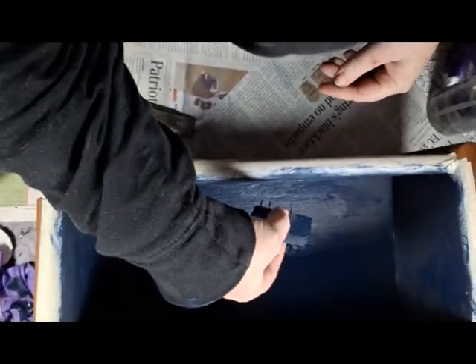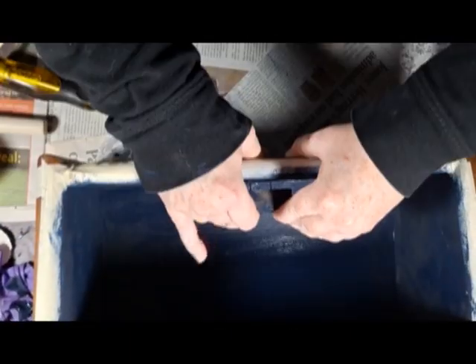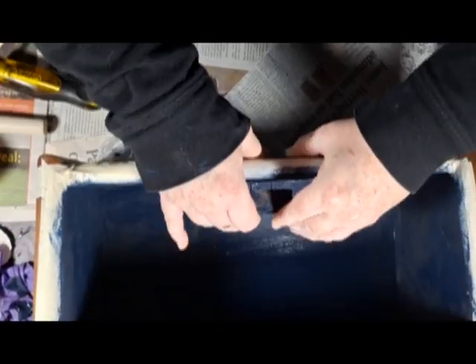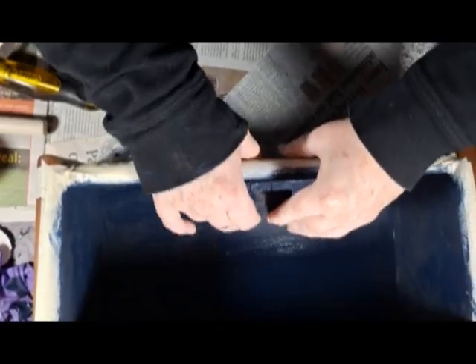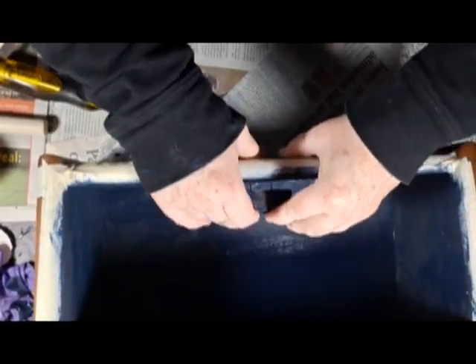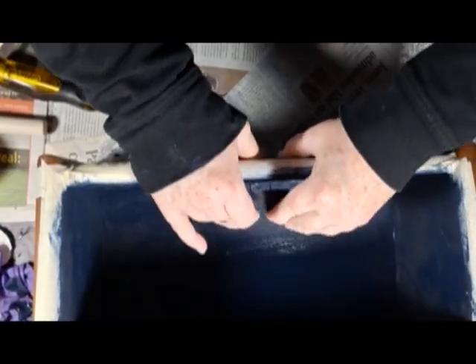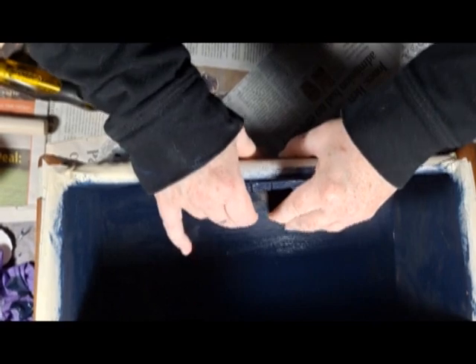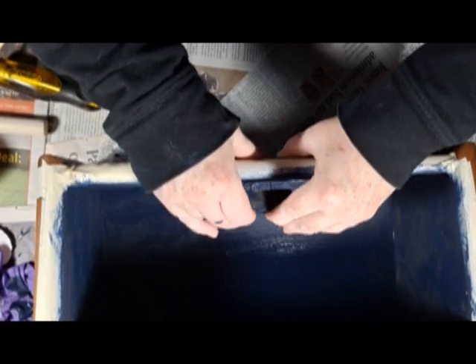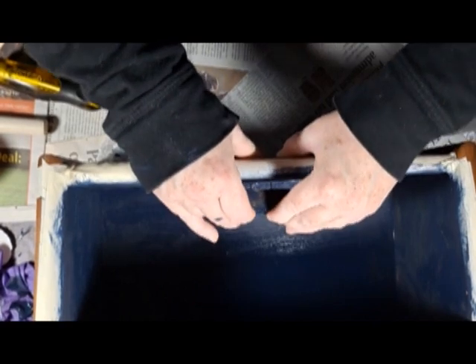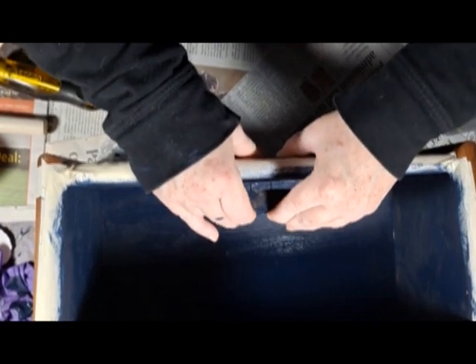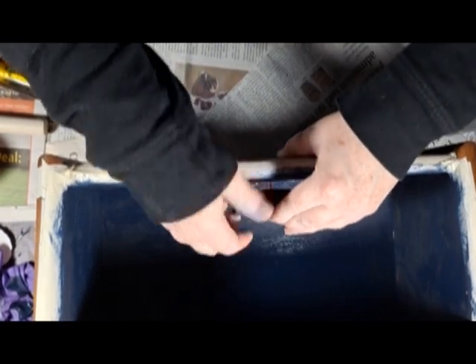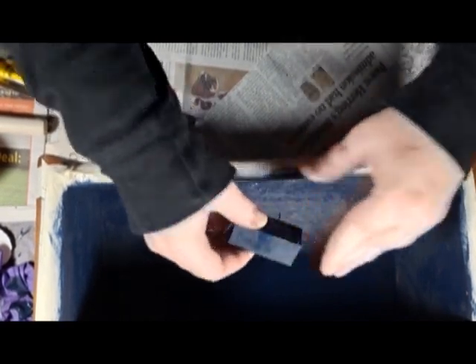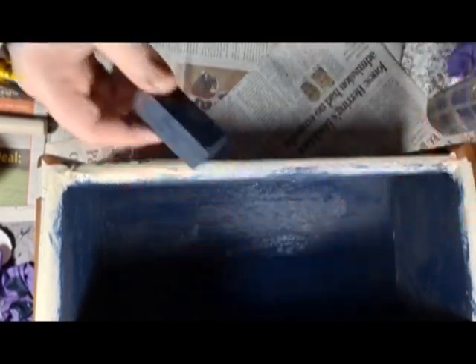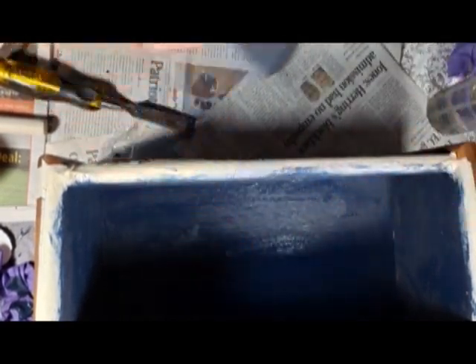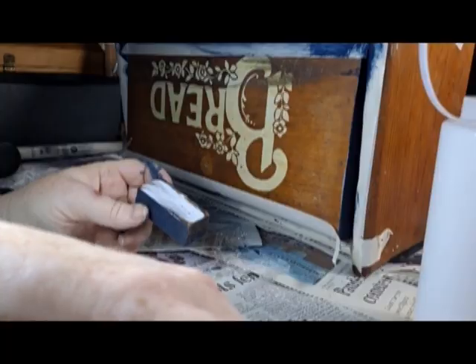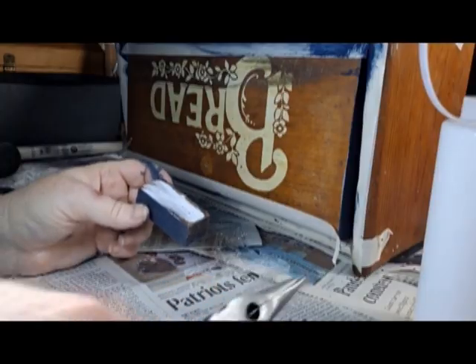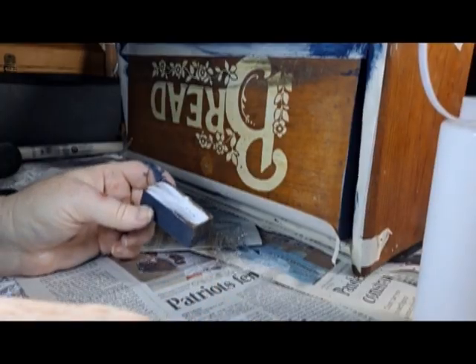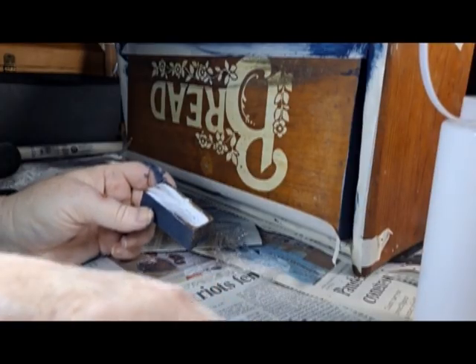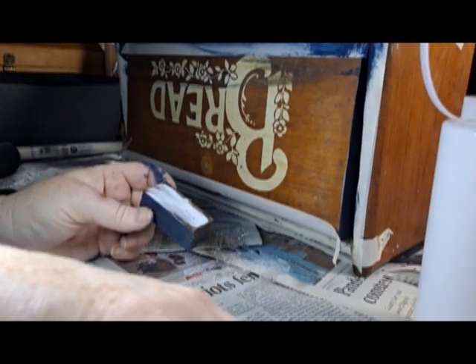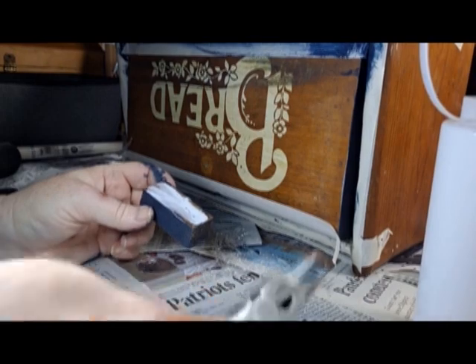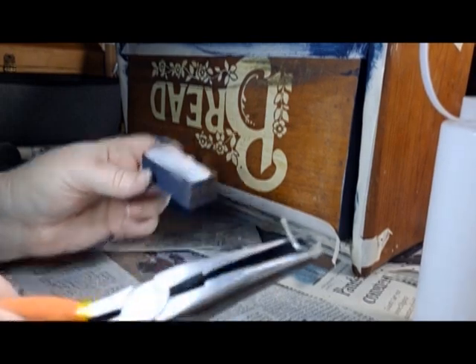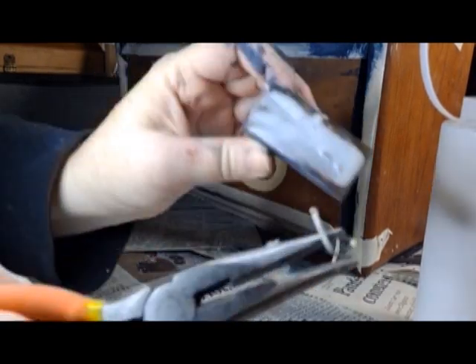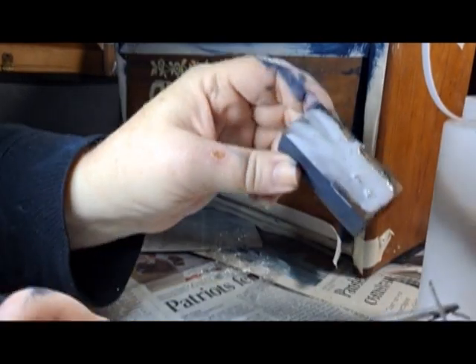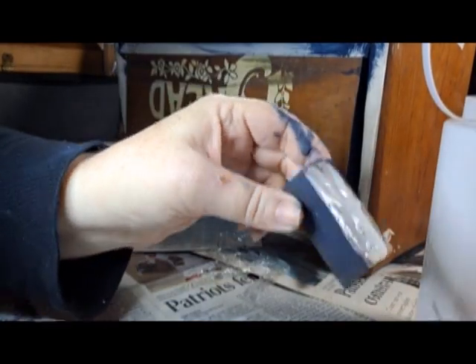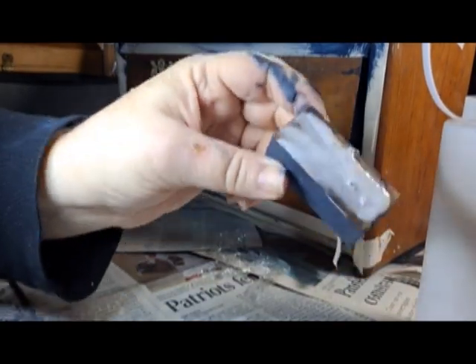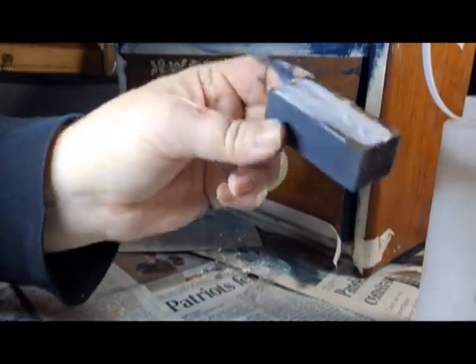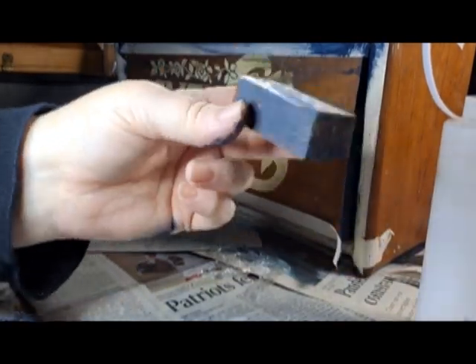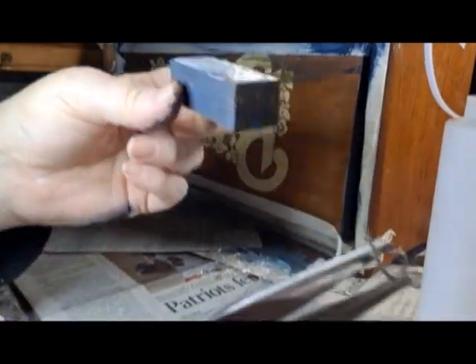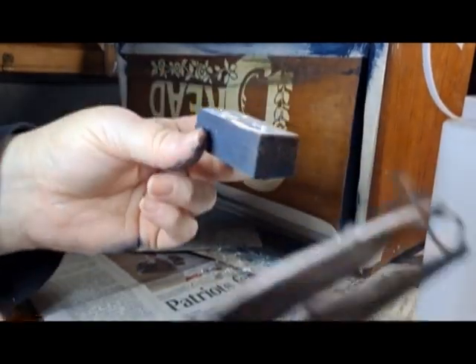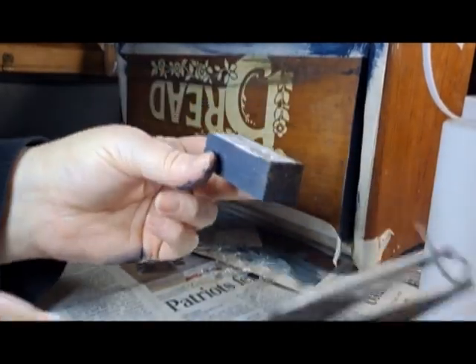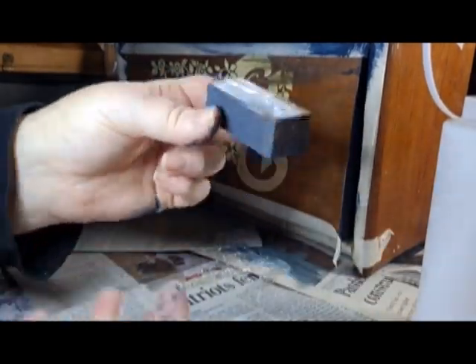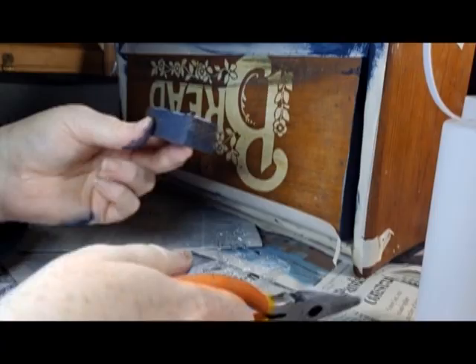I was hoping to reuse the blind nails that were already in place, but it wasn't working out so good. I had to use pliers to pry them out and then just use some wood glue and then hope for the best.